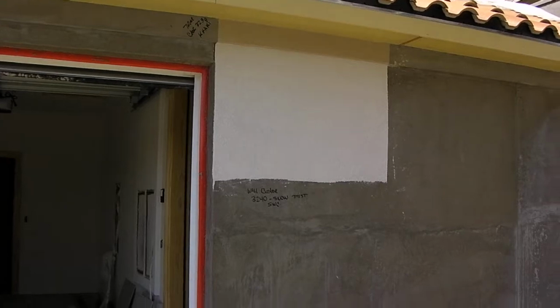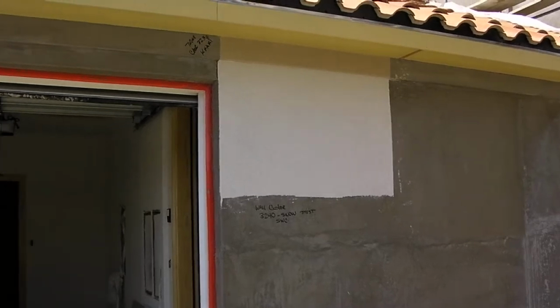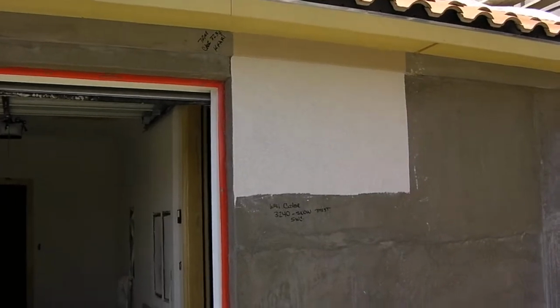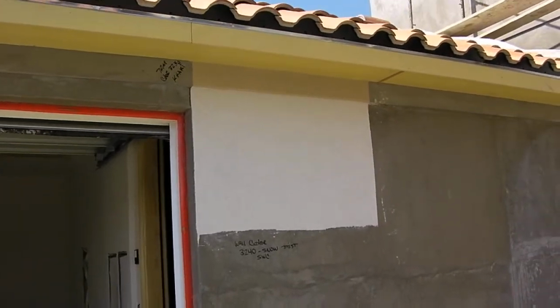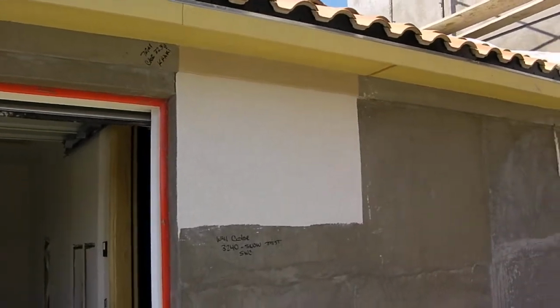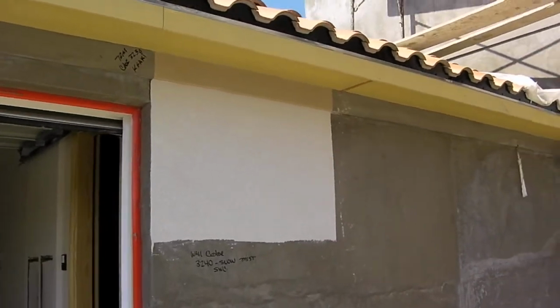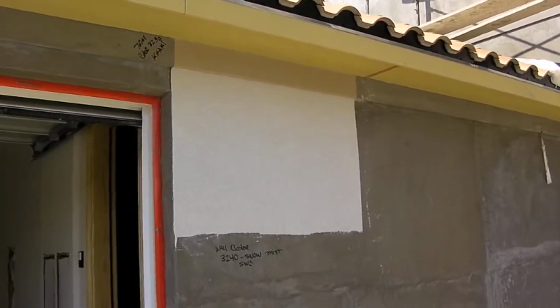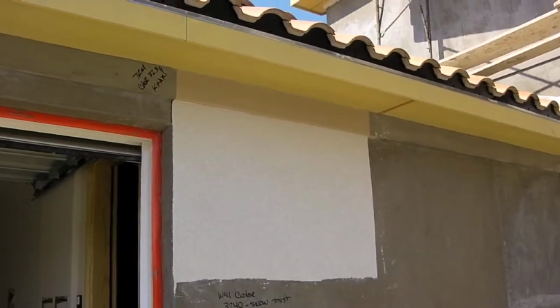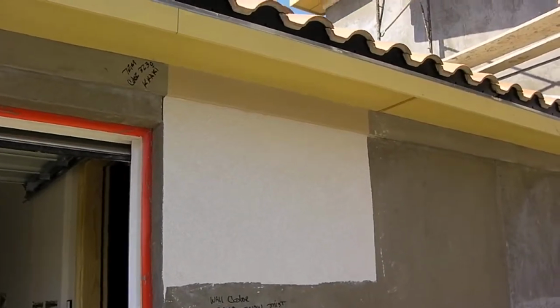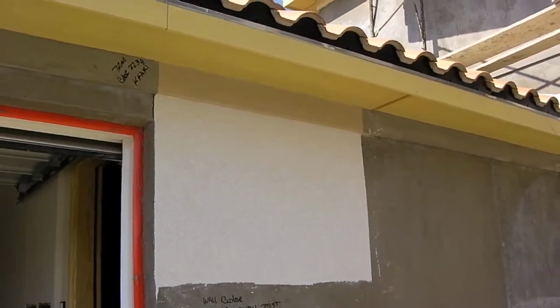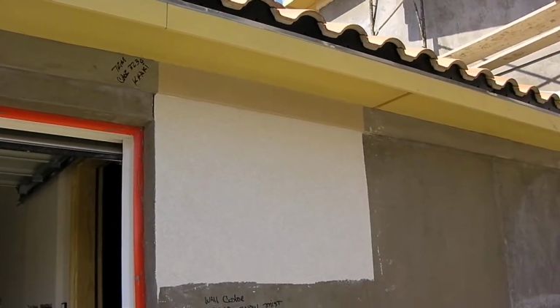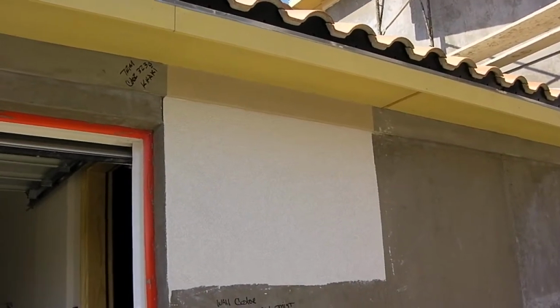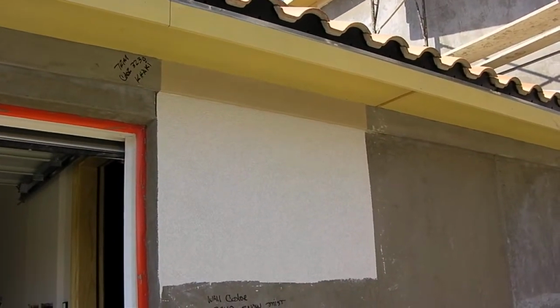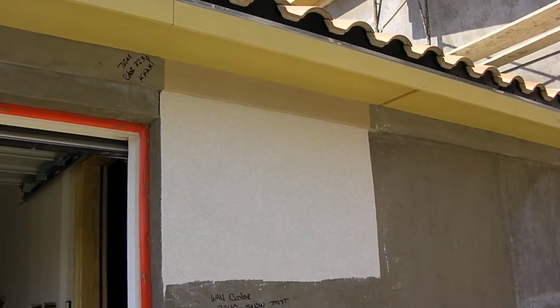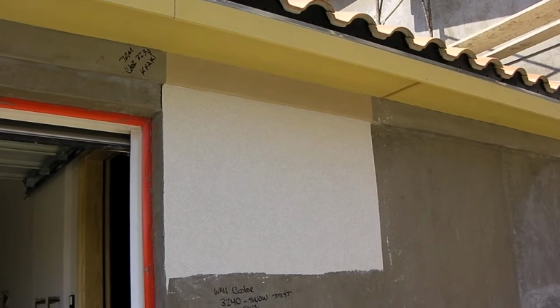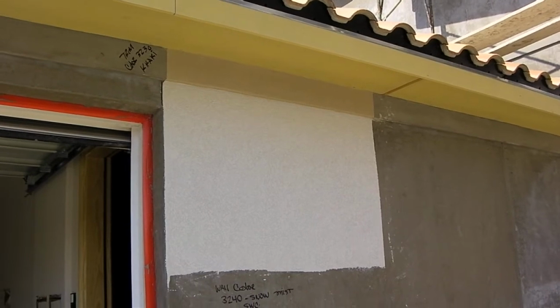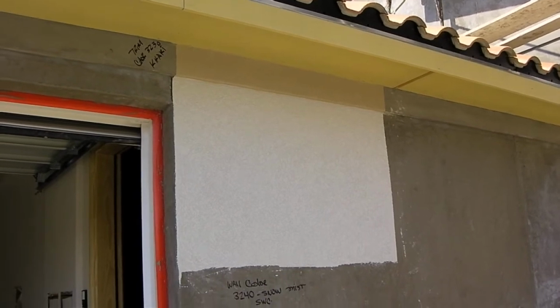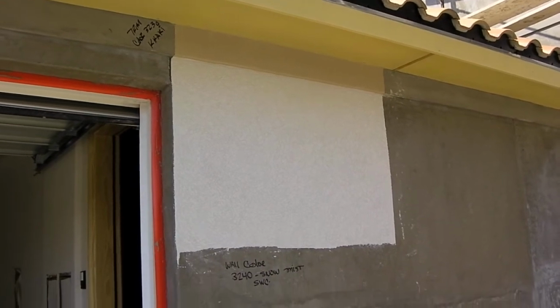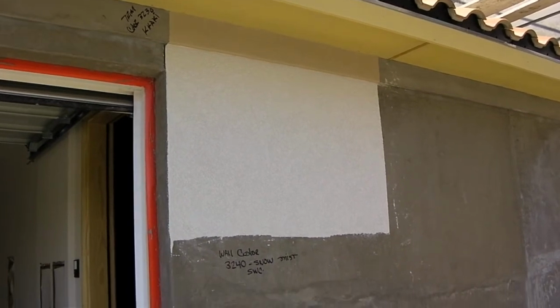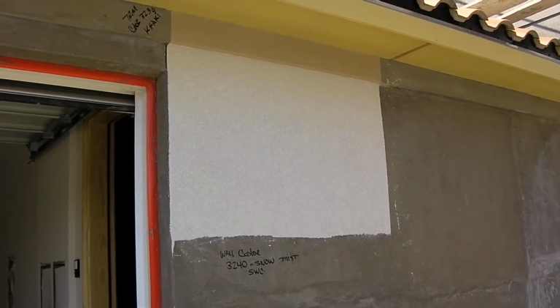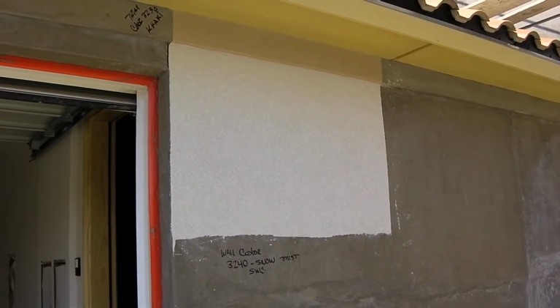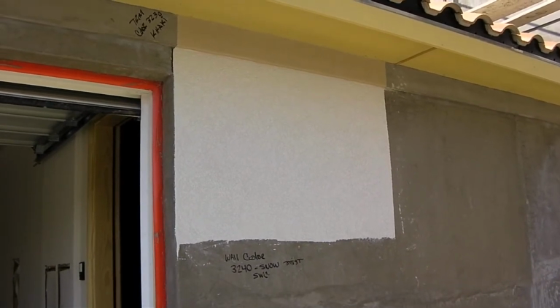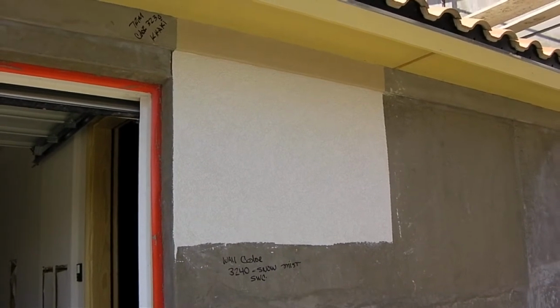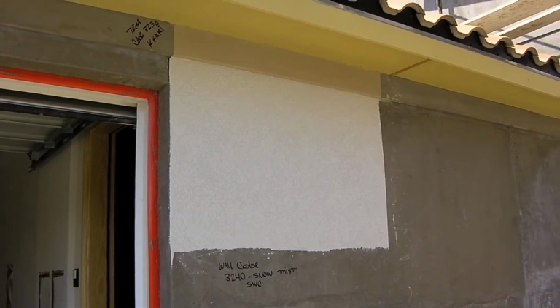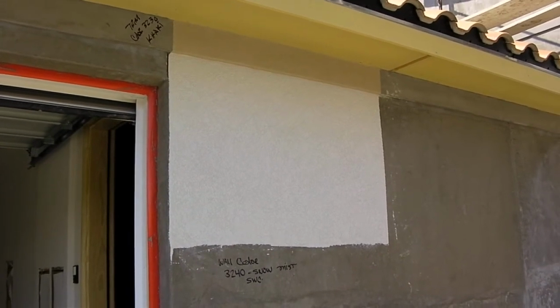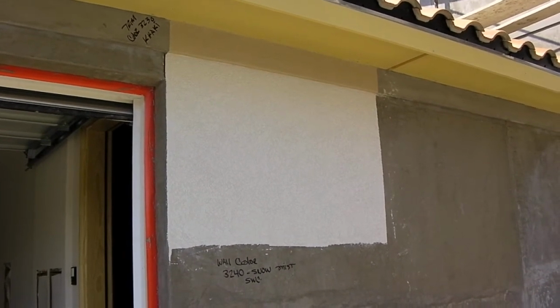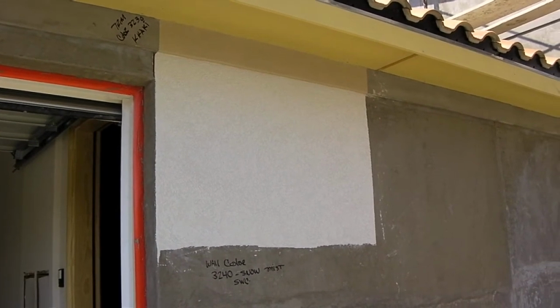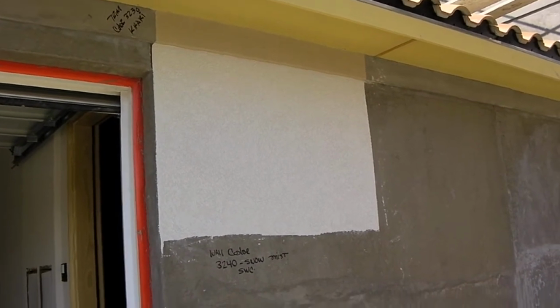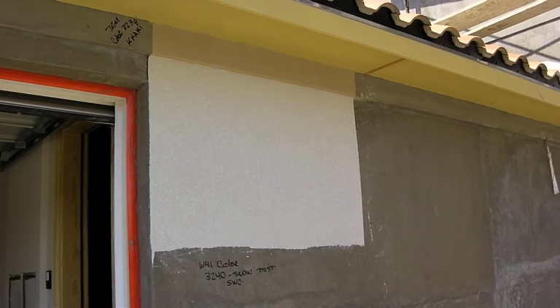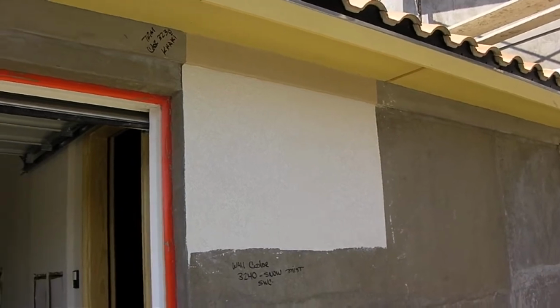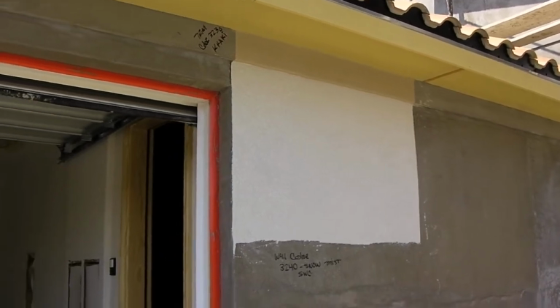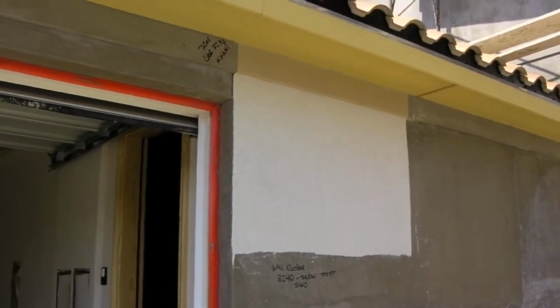We're here at the Mount and Lowell project. I just wanted to give you a quick shot of this sample on the stucco. This is the first sample that we put up. As you can see, the colors are written there in black magic marker on the Portland cement.